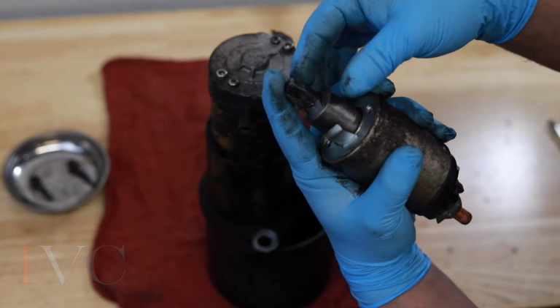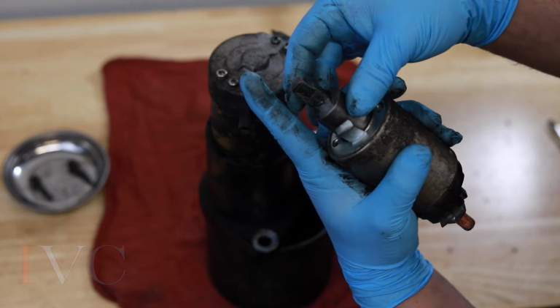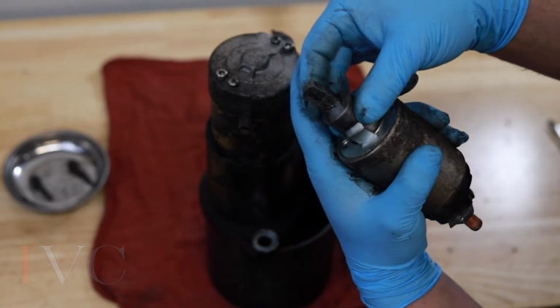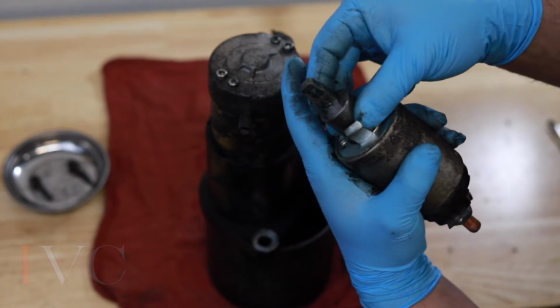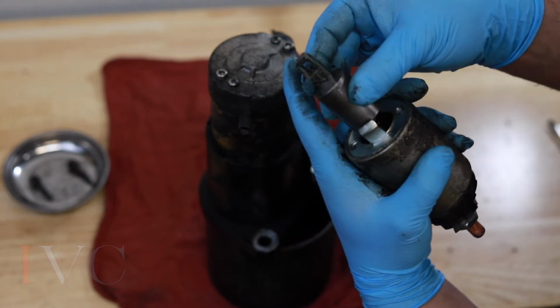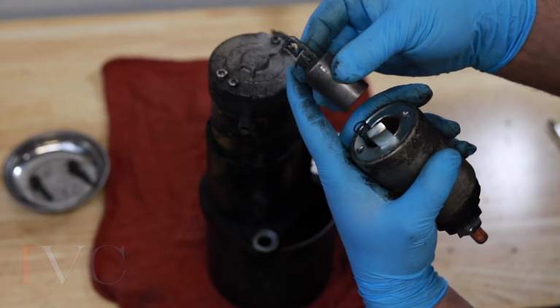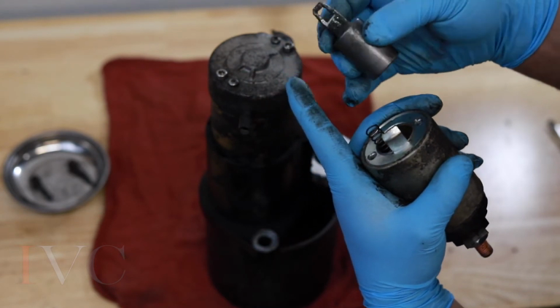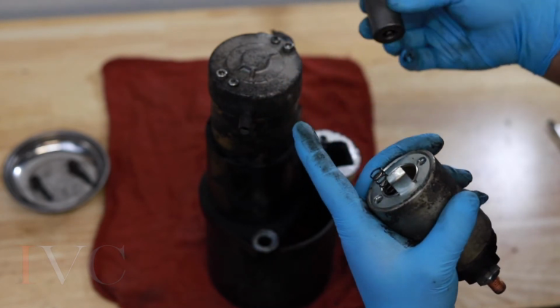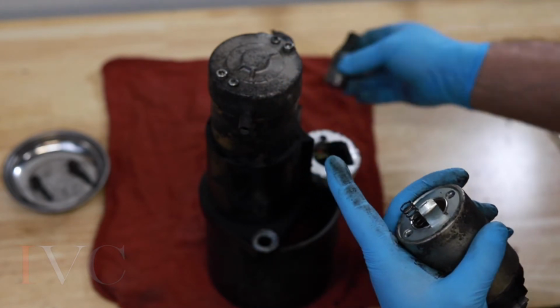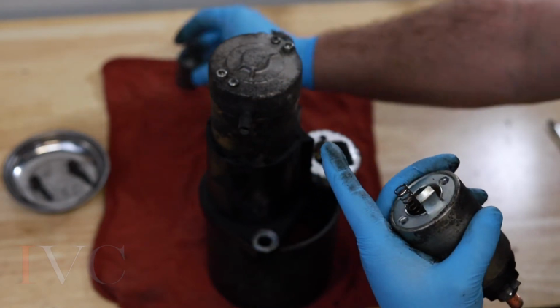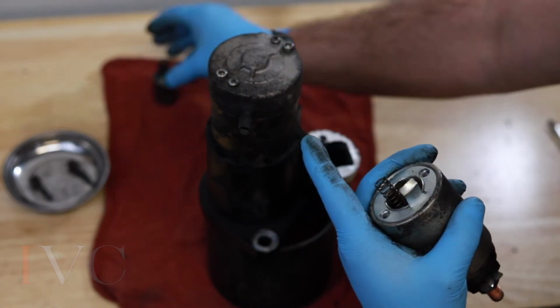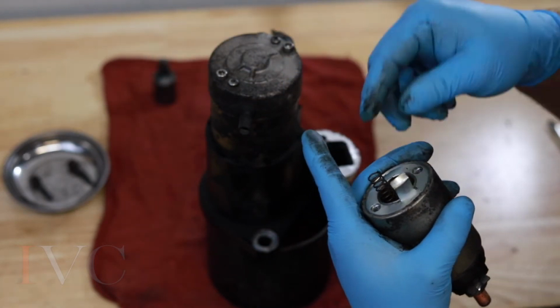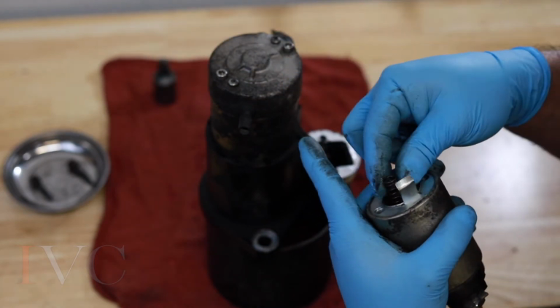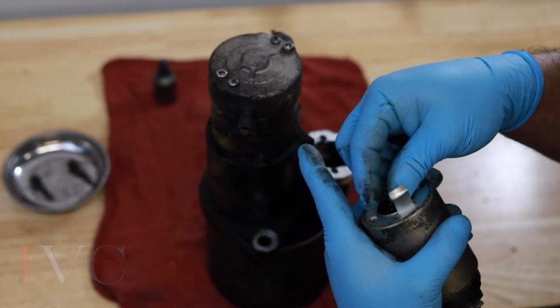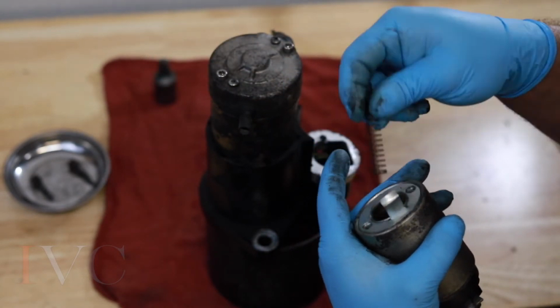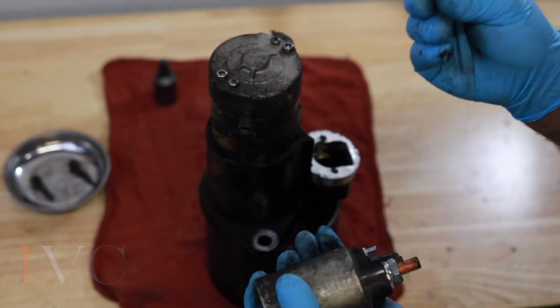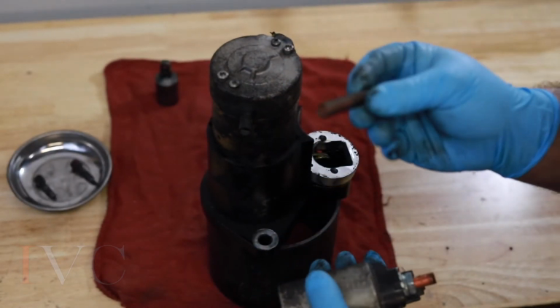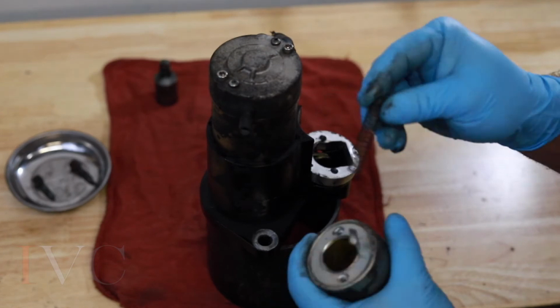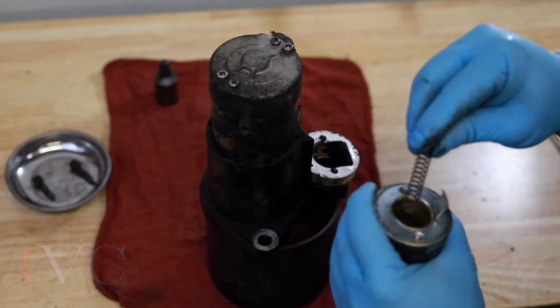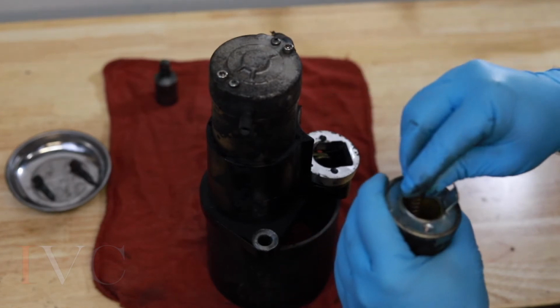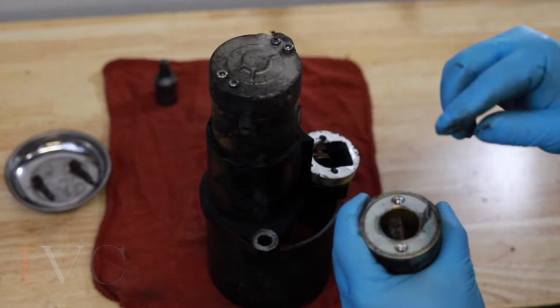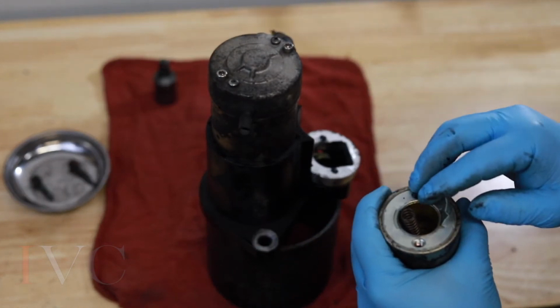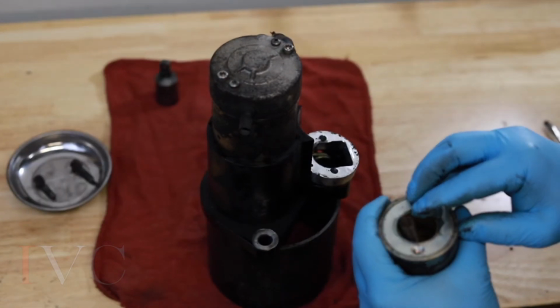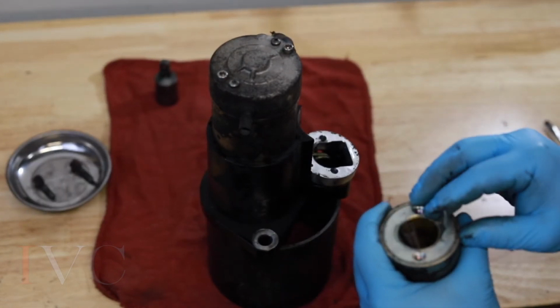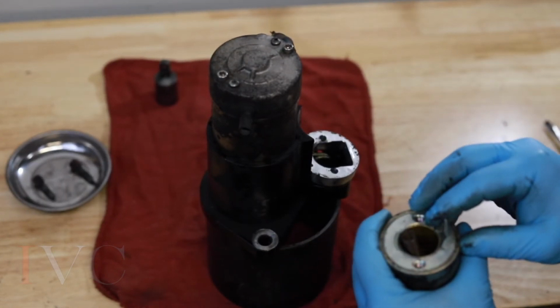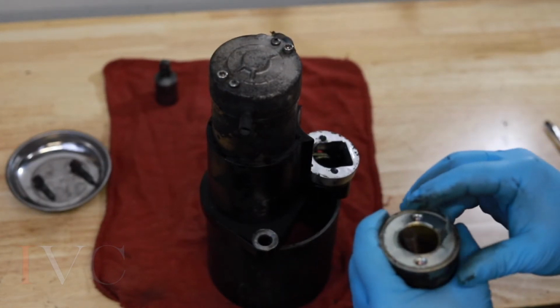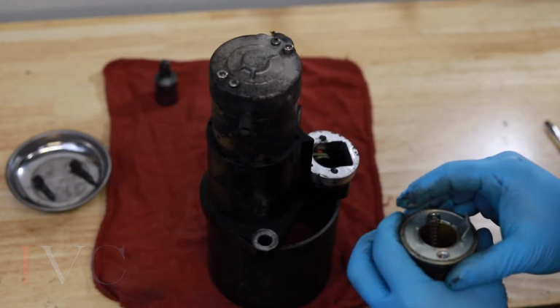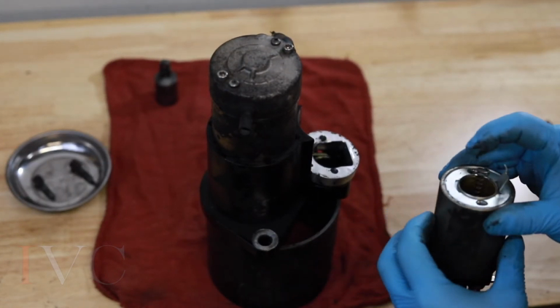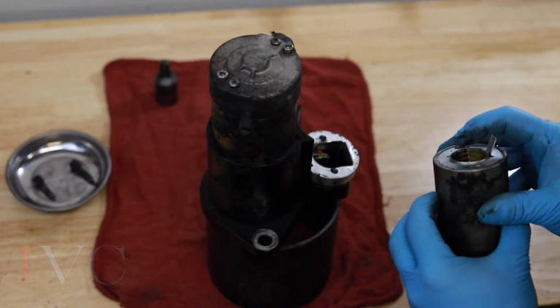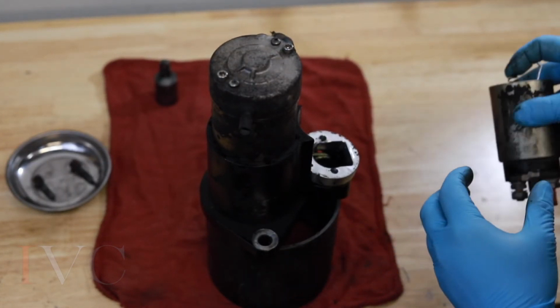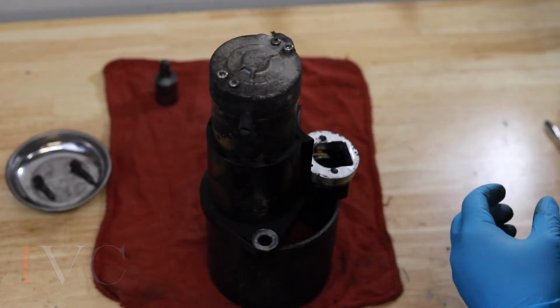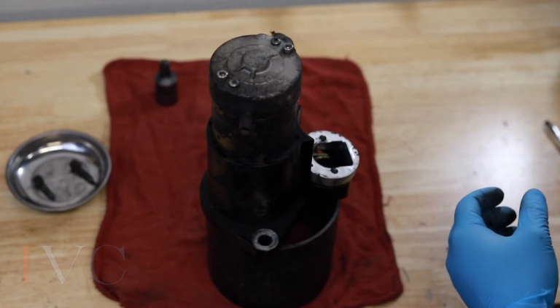That's going to allow that to come up. Let go slowly because it is spring tension — that's going to shoot out on you, so we have to be very careful. There is a new spring that comes with our new solenoid, so we don't need the old one.